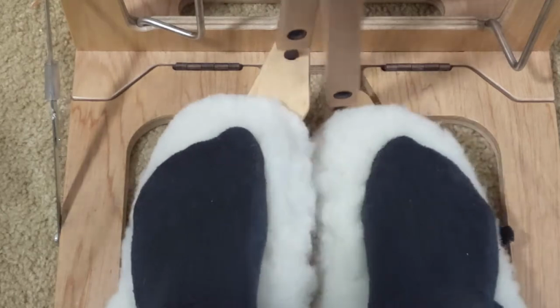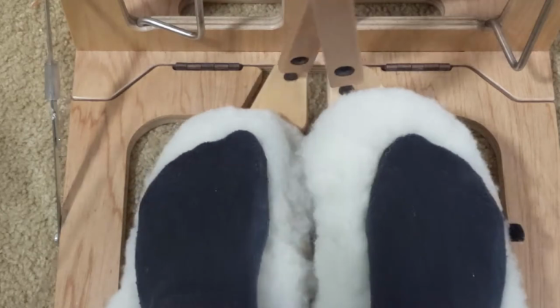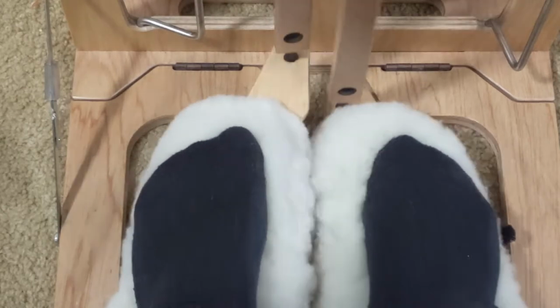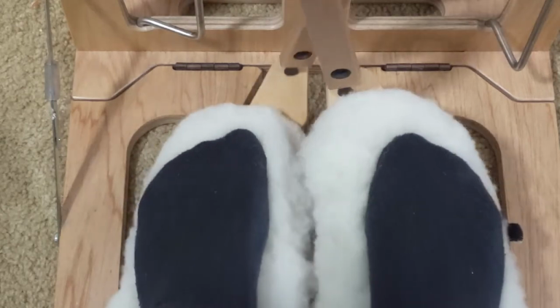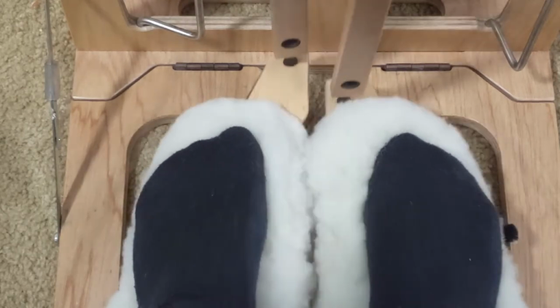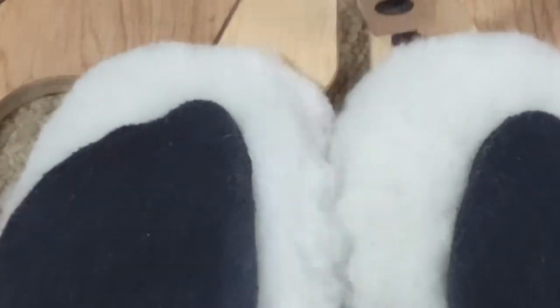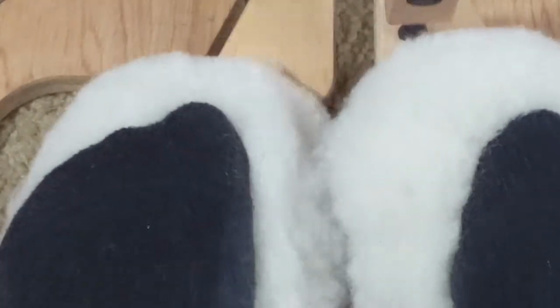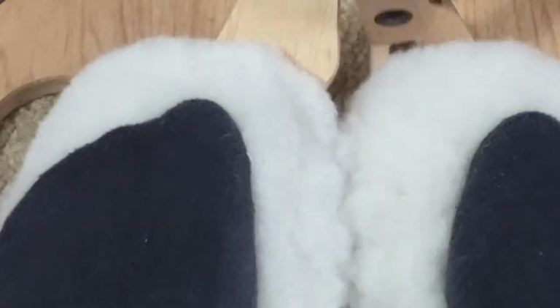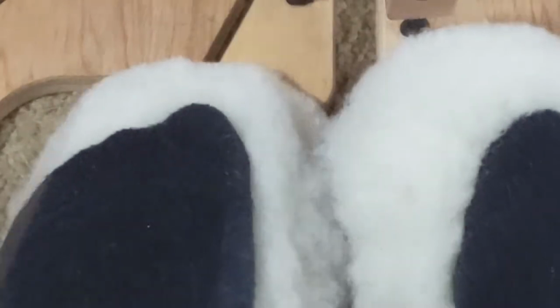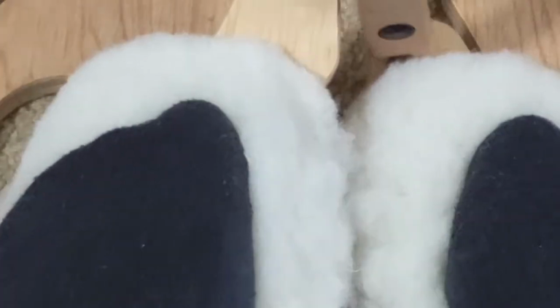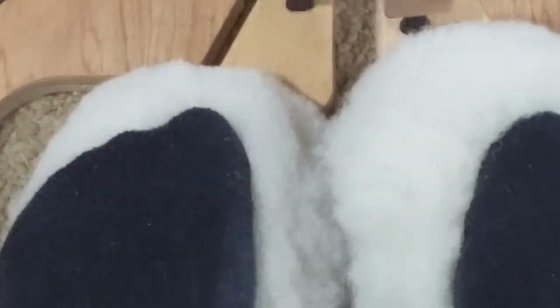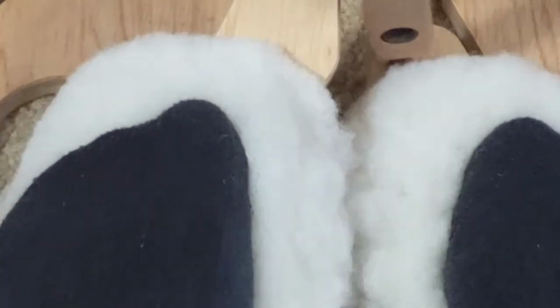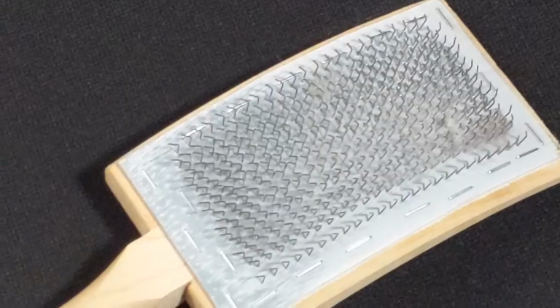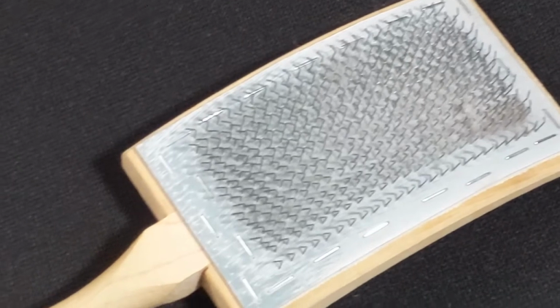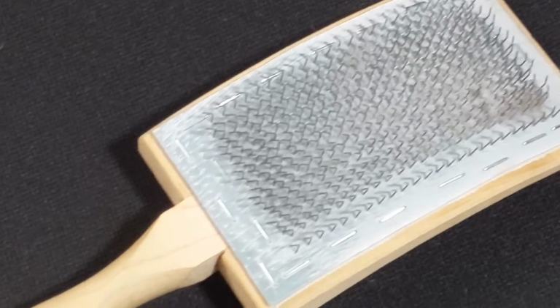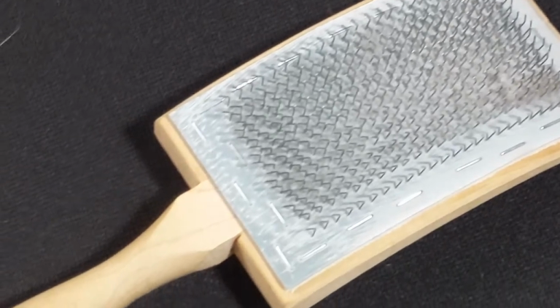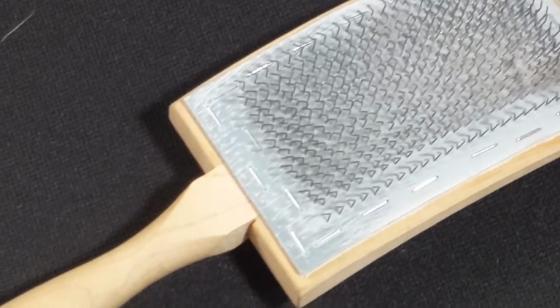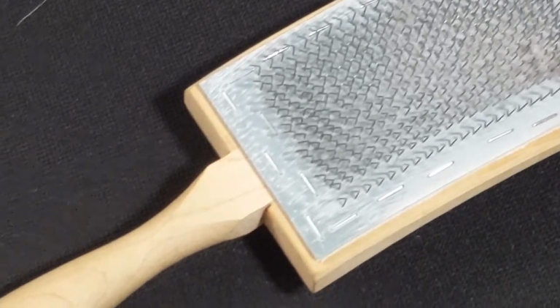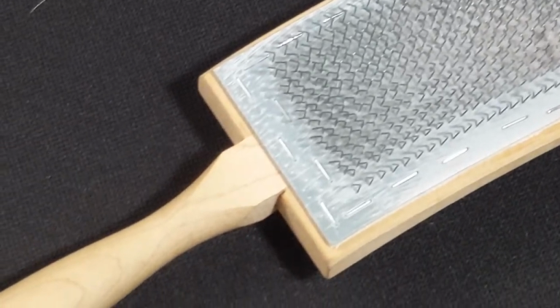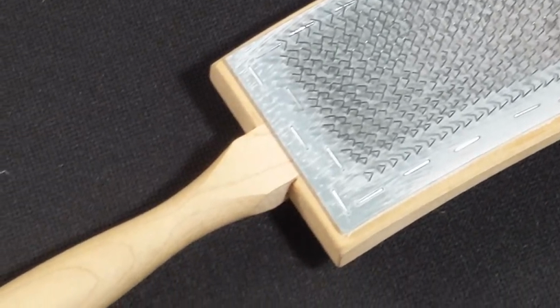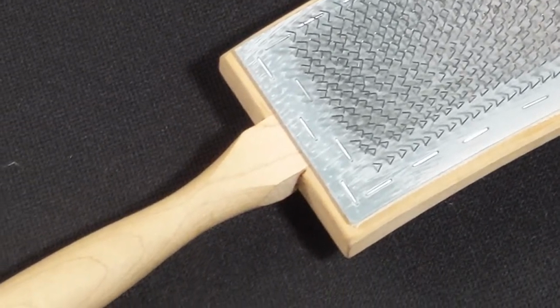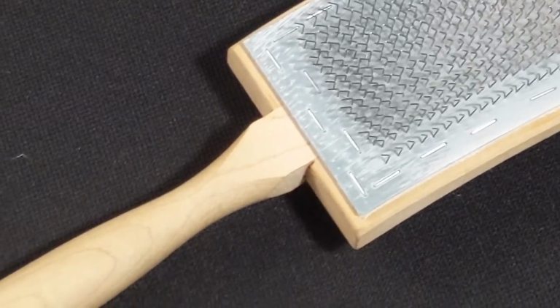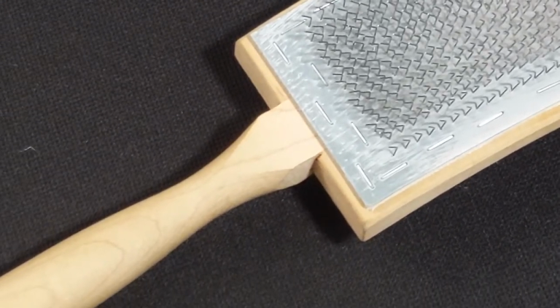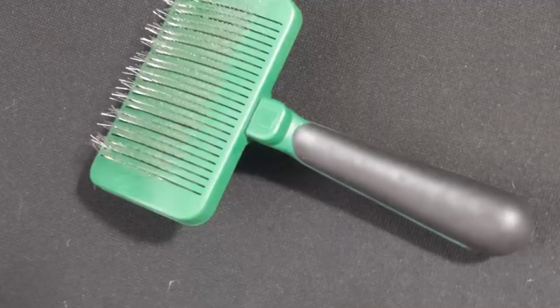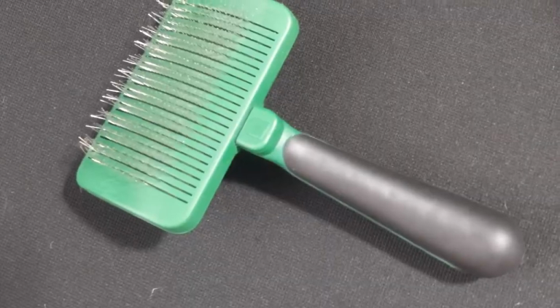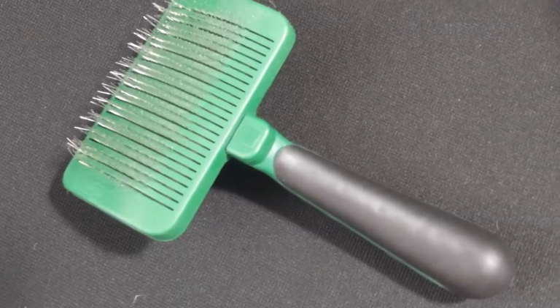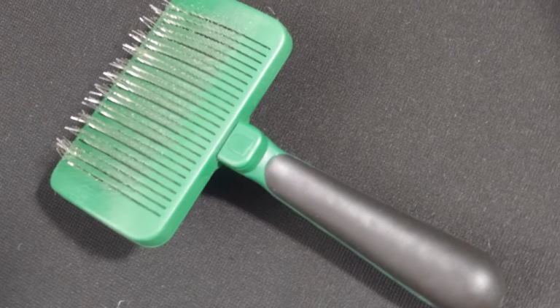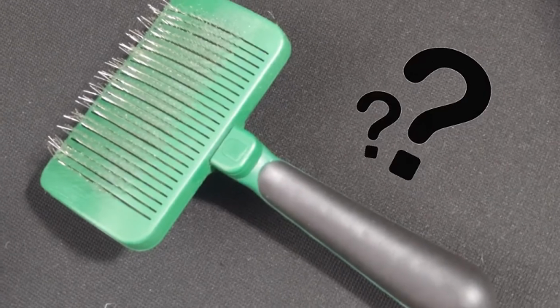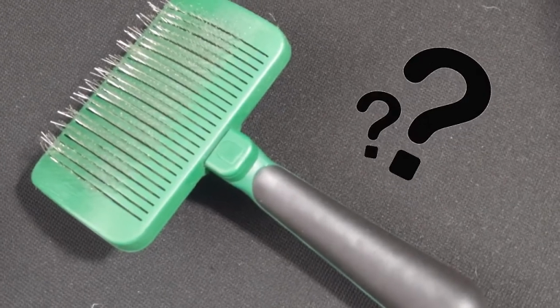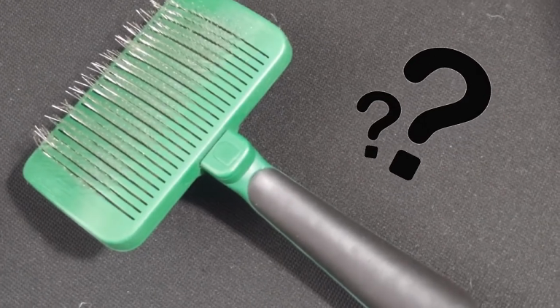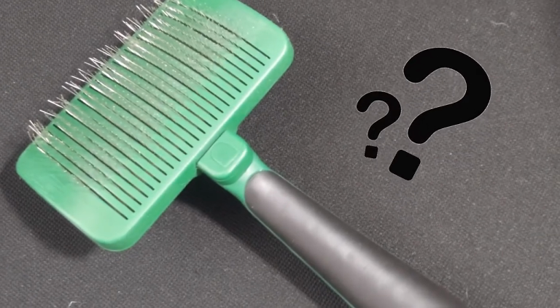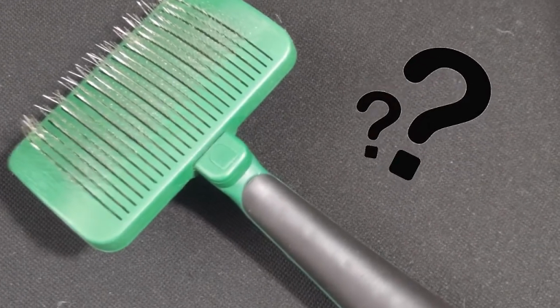While lanolin won't save these treadle covers, there is something that will. If the fiber isn't too felted, a hand carder or carder cleaning brush can do wonders. A dog slicker may work, though I haven't tried it myself.